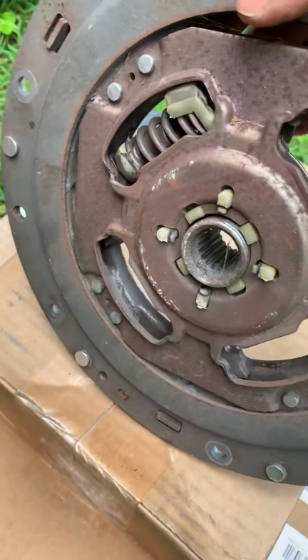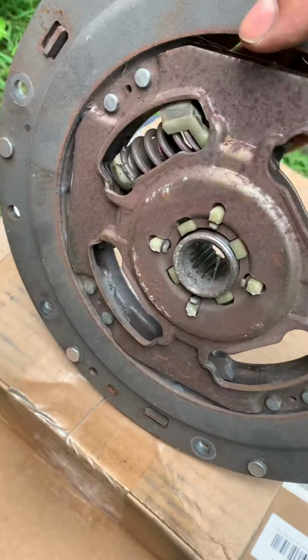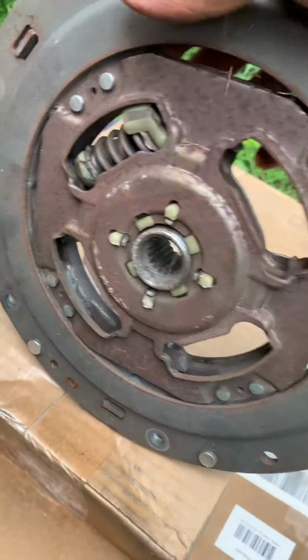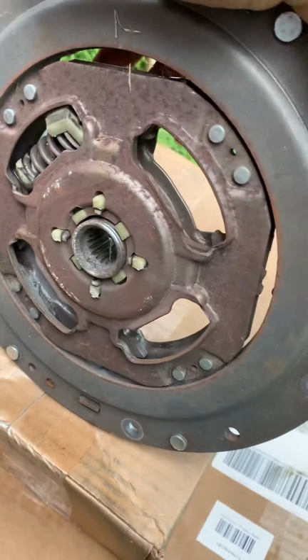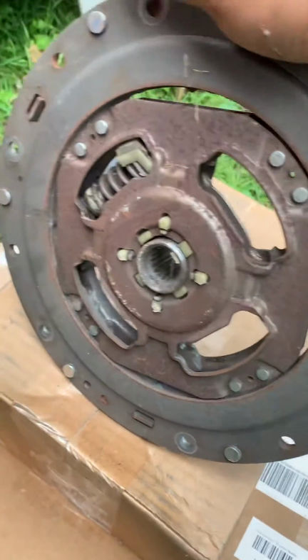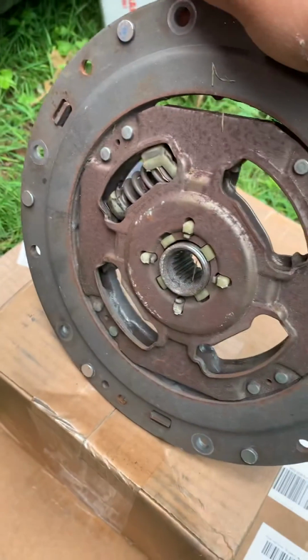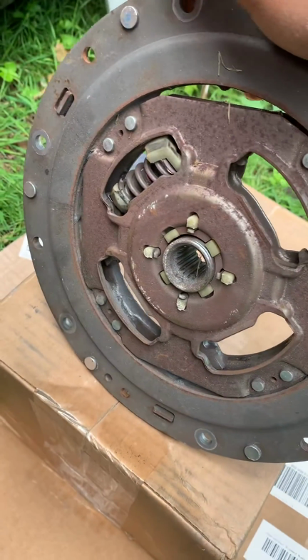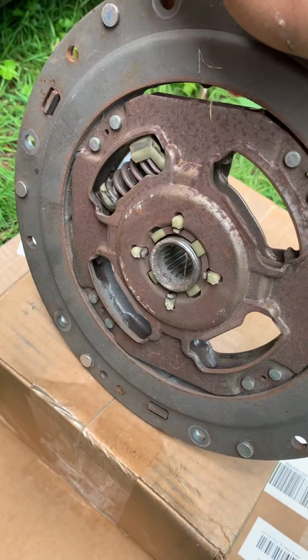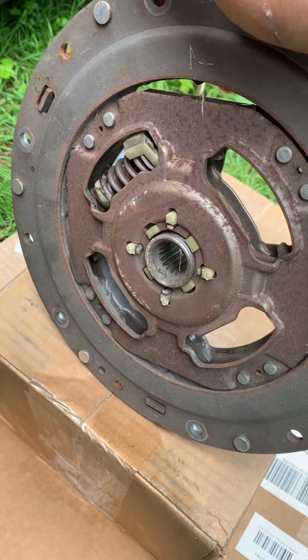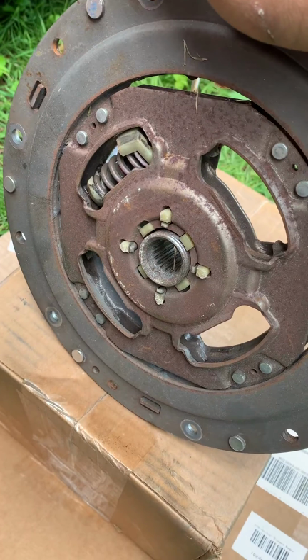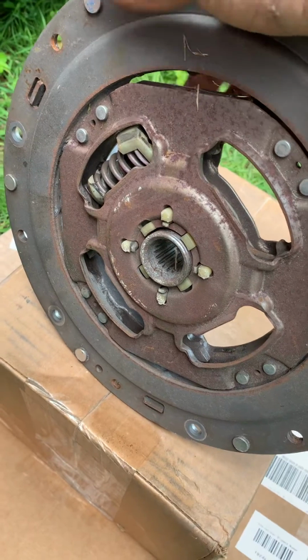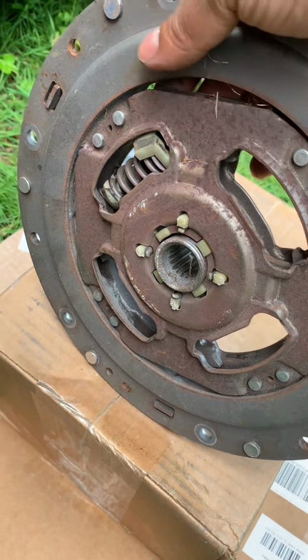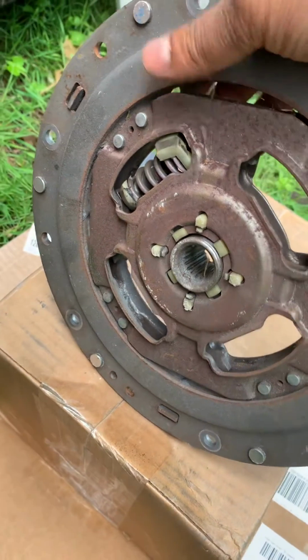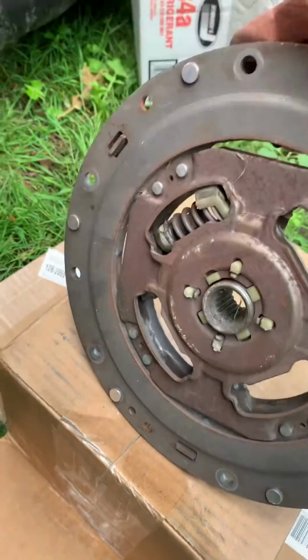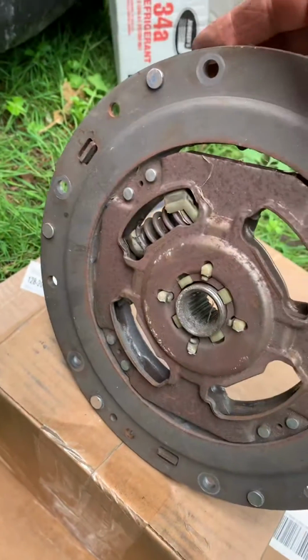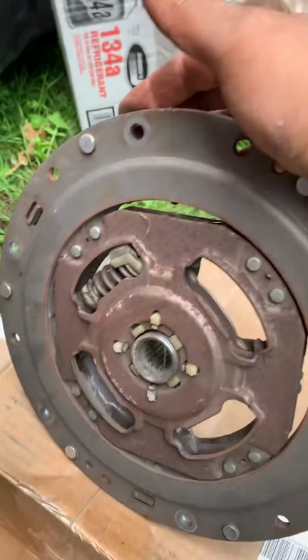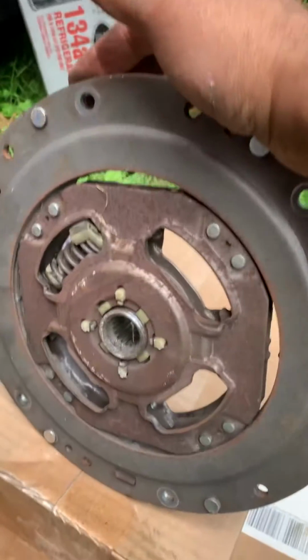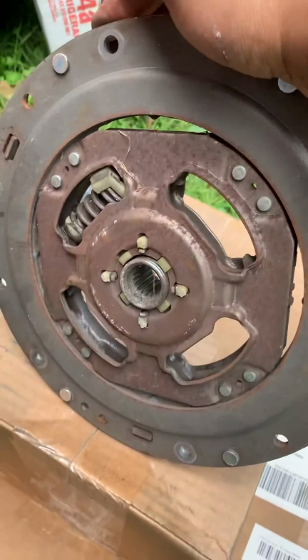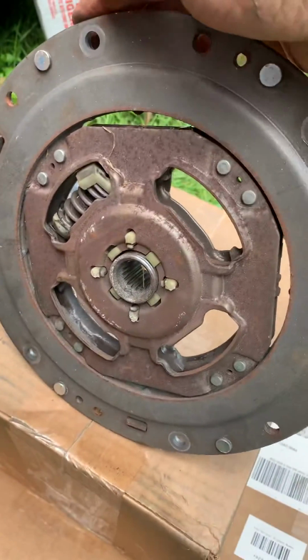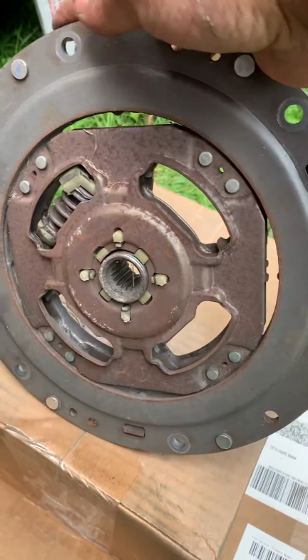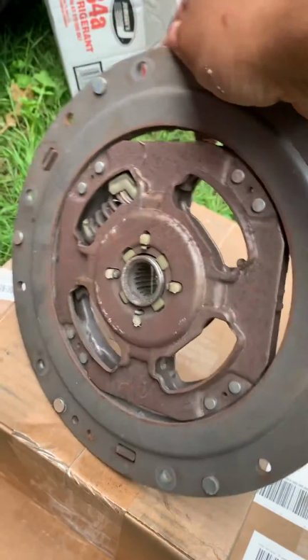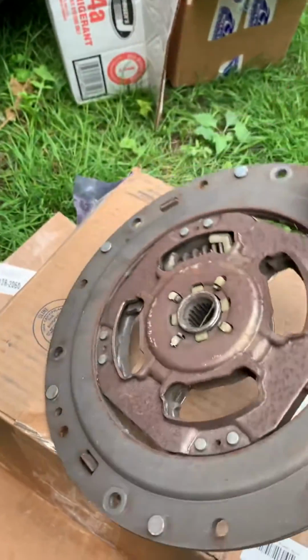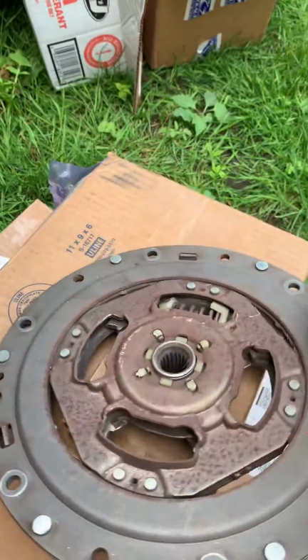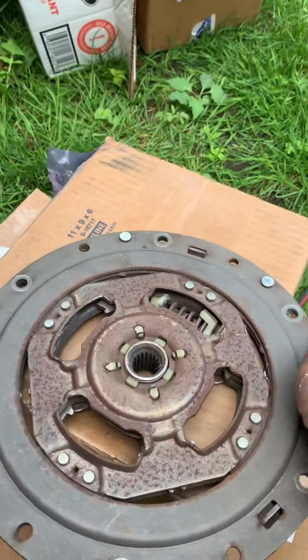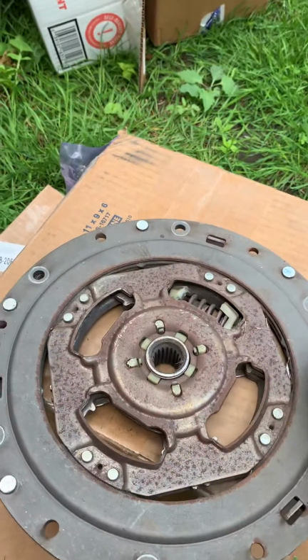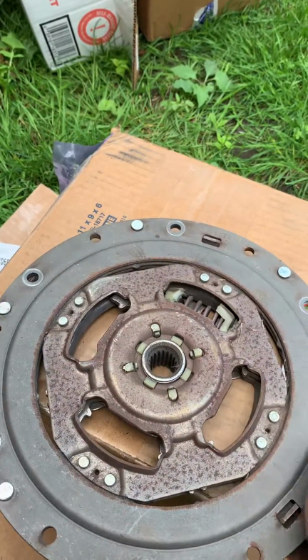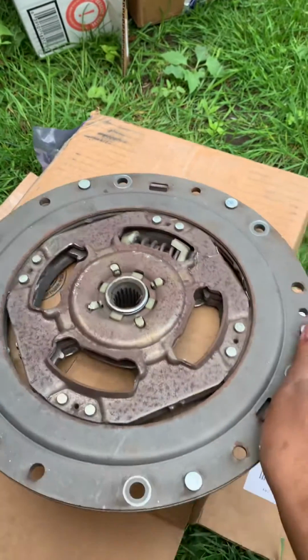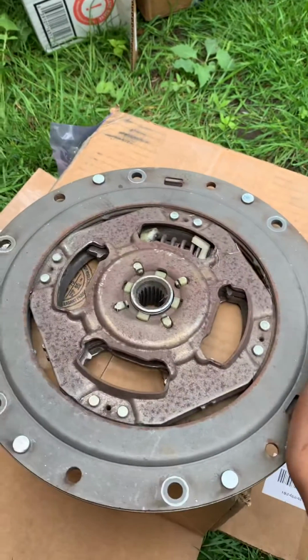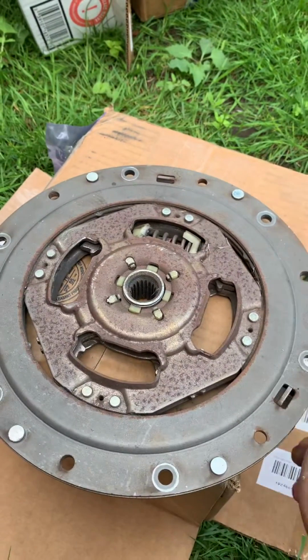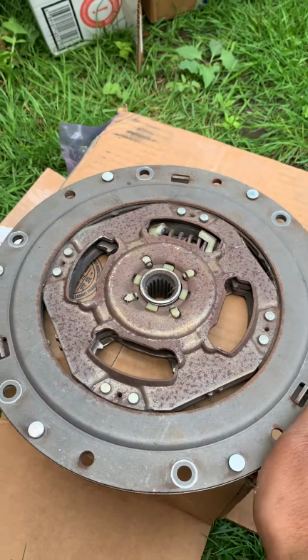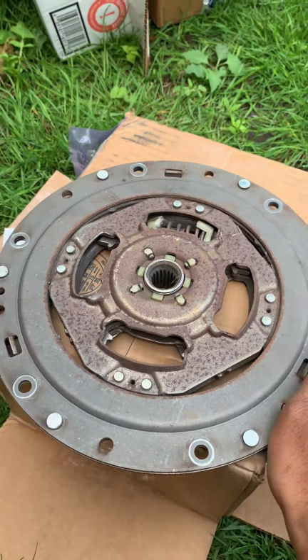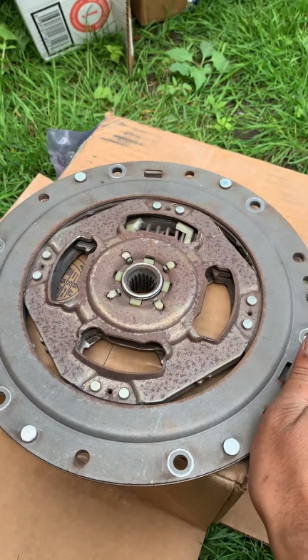It actually chewed into my transmission, but it's been fine. I actually ended up getting a used one. These are only available for around $1,500 new.